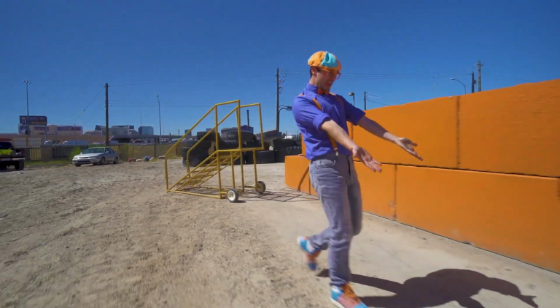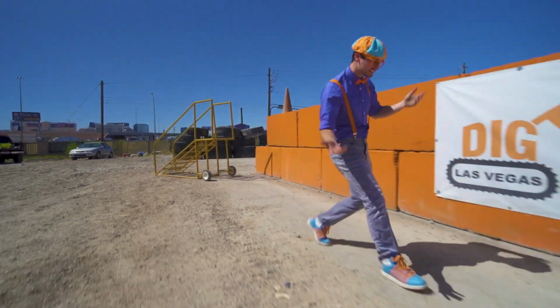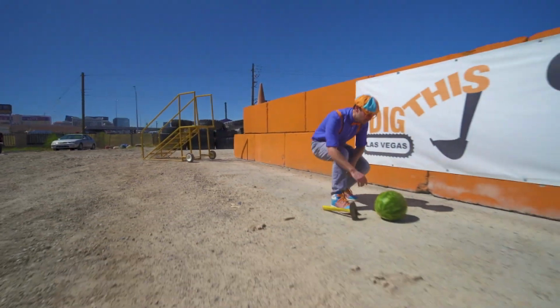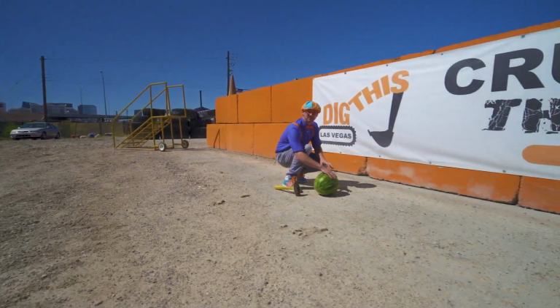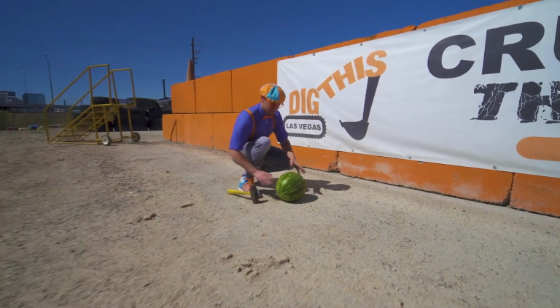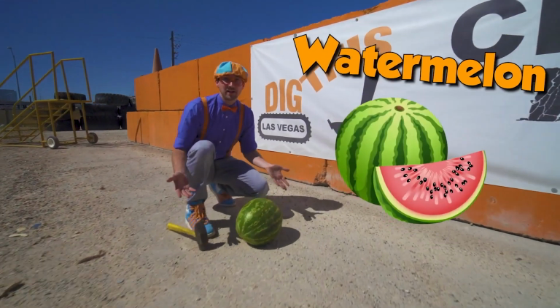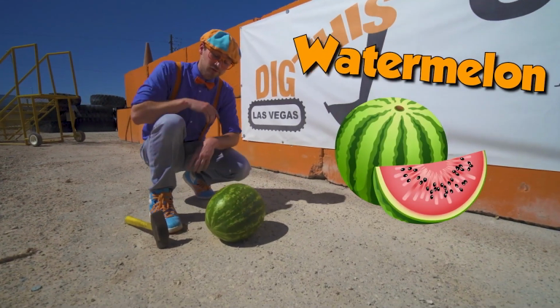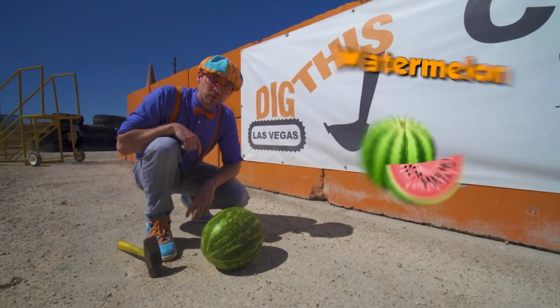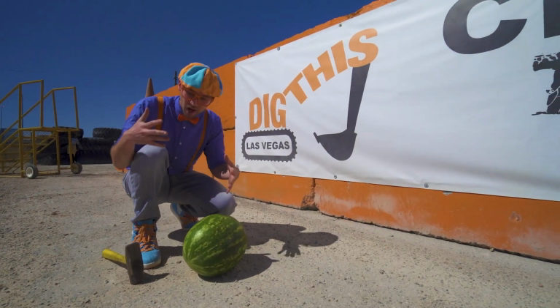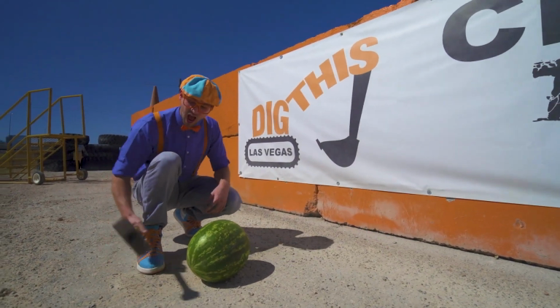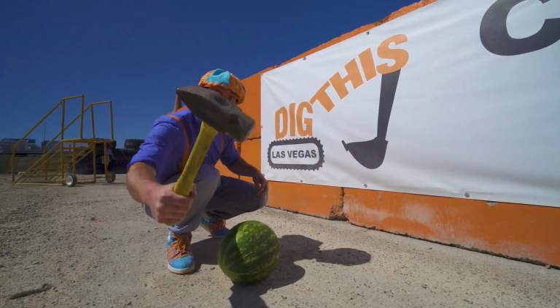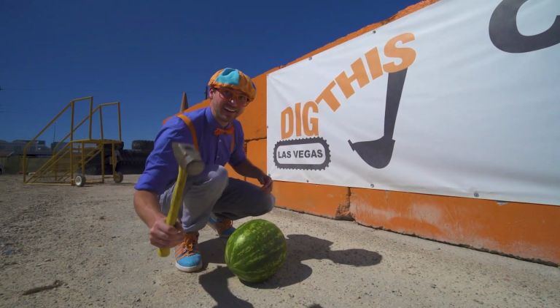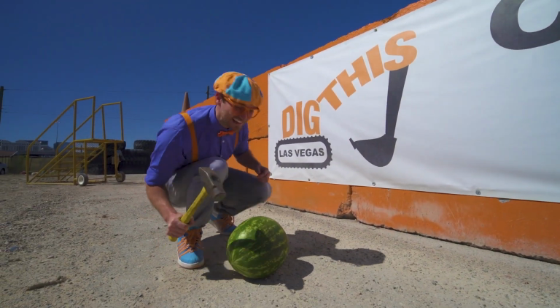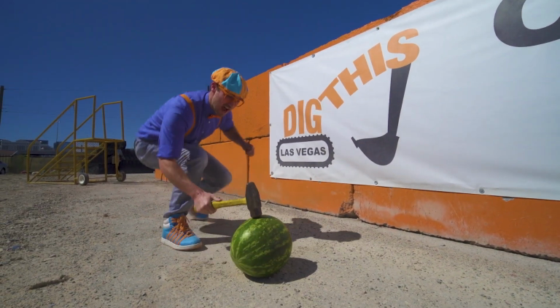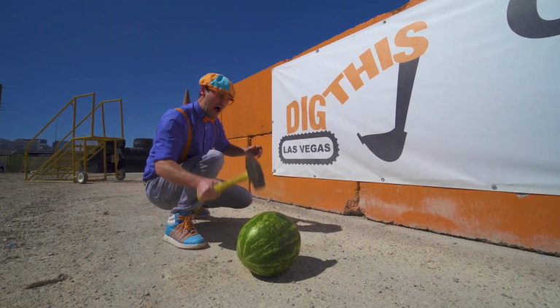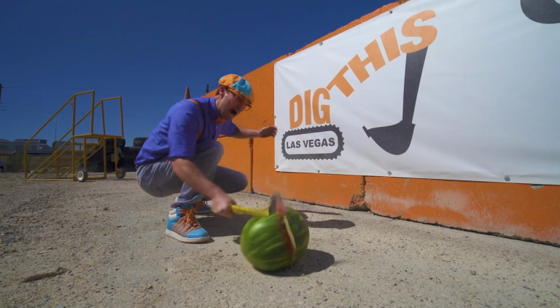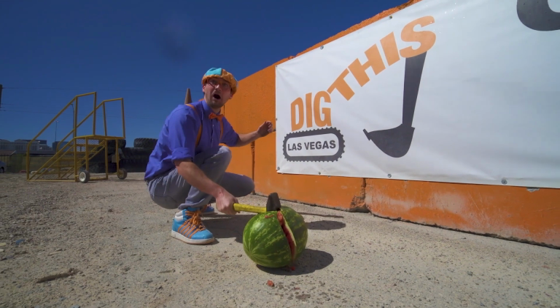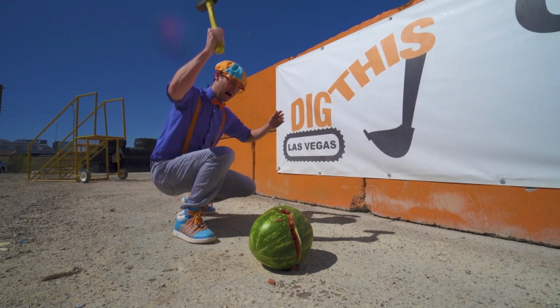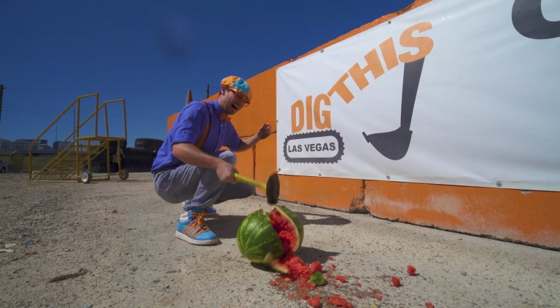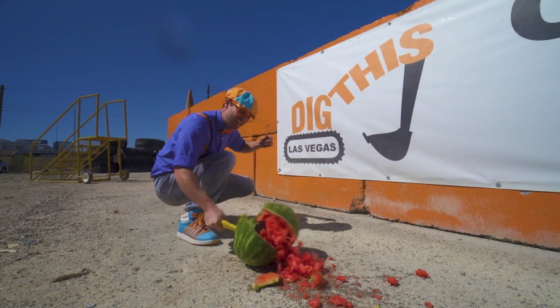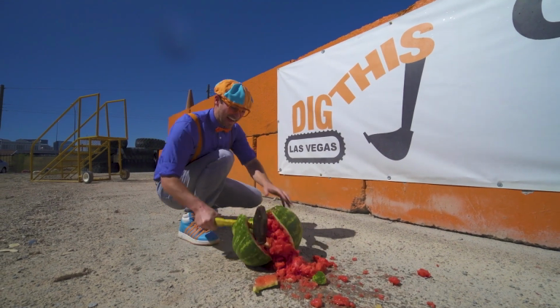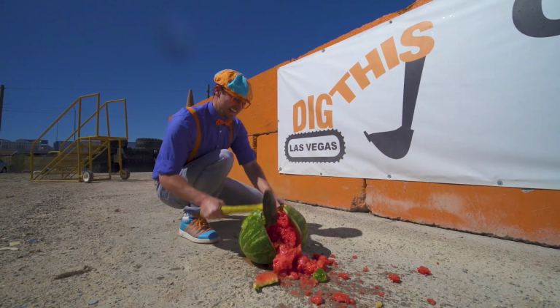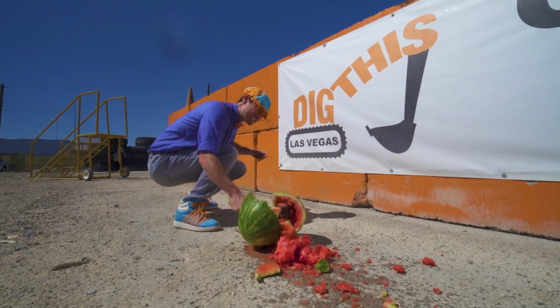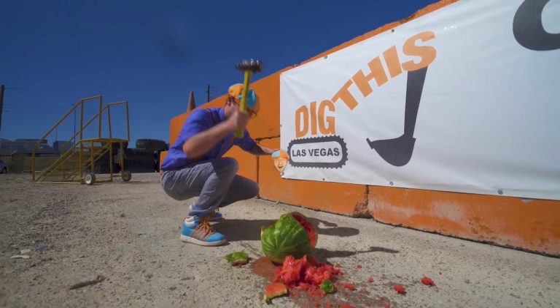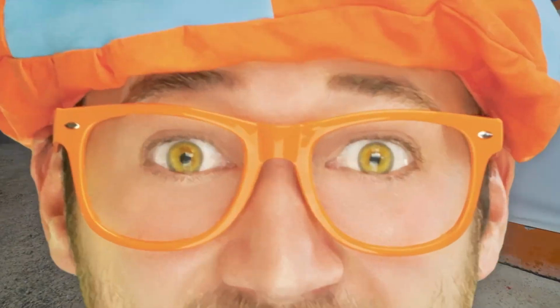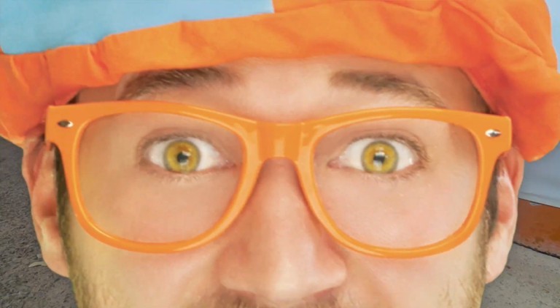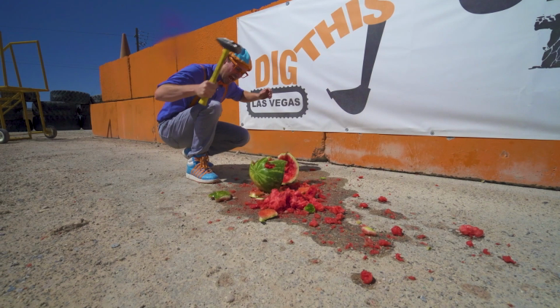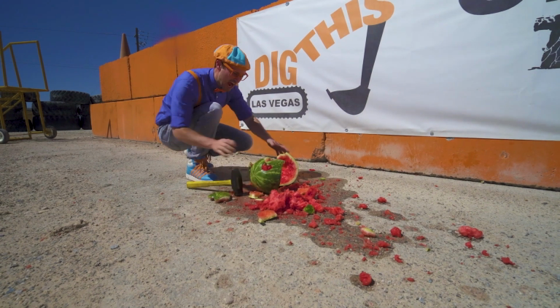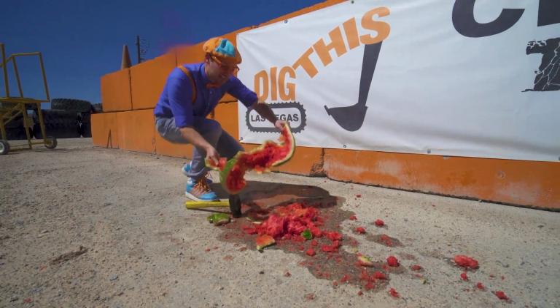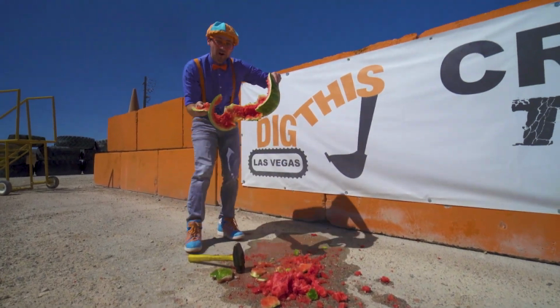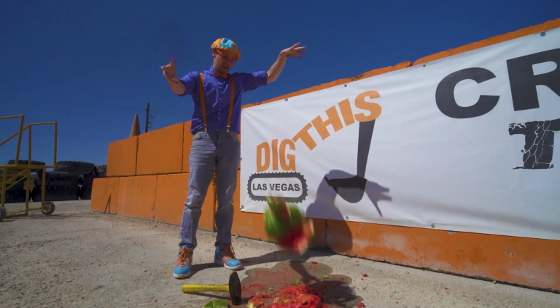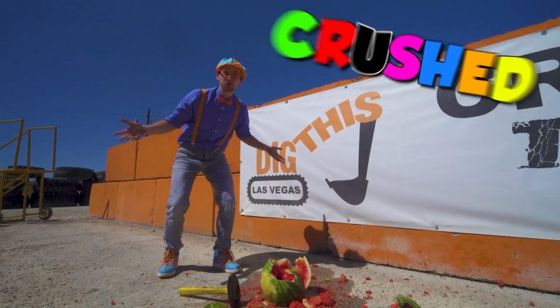Oh hey, perfect! Look at what it is! This is a watermelon! This looks like it's ready to be crushed! Whoa! Are you ready? Yeah! That's awesome! Look! The watermelon — it's crushed!